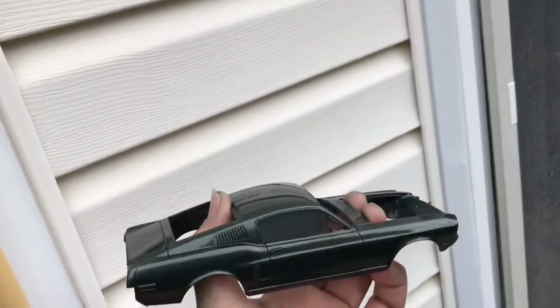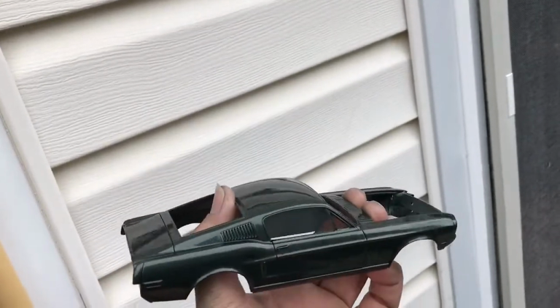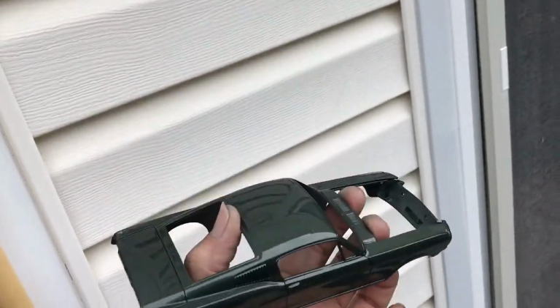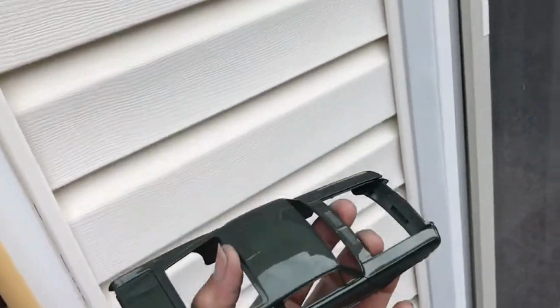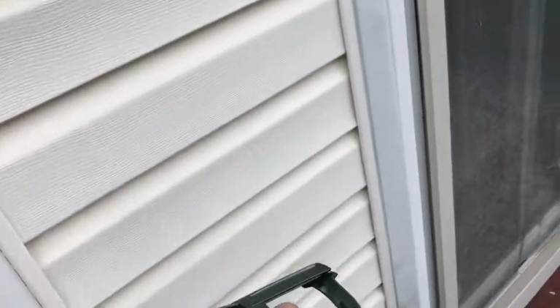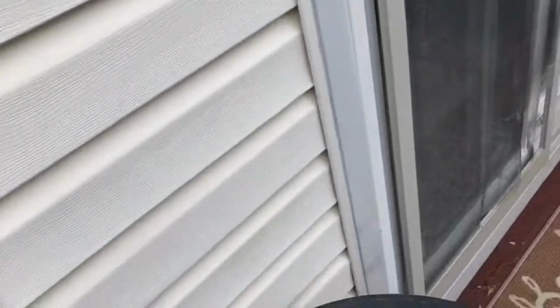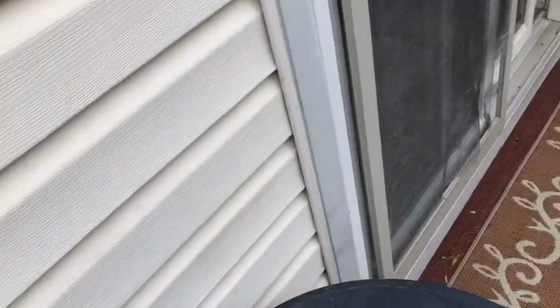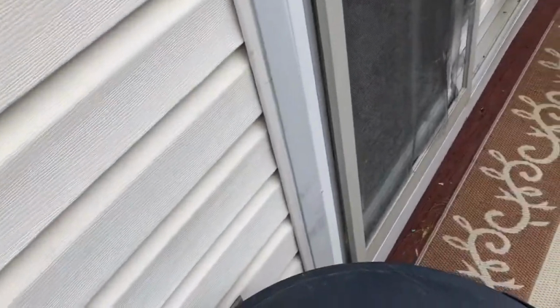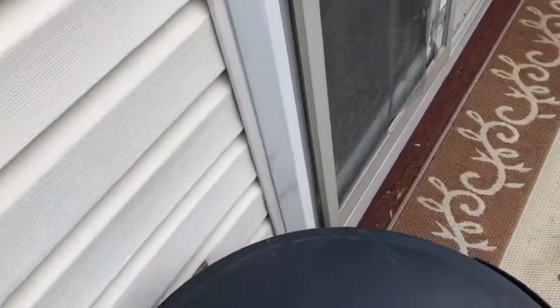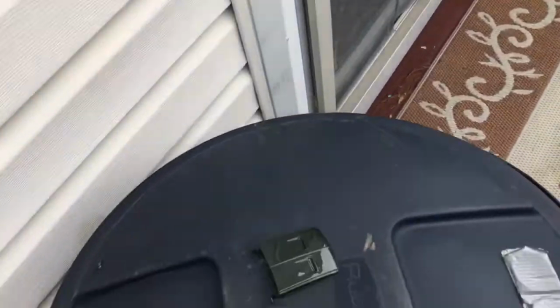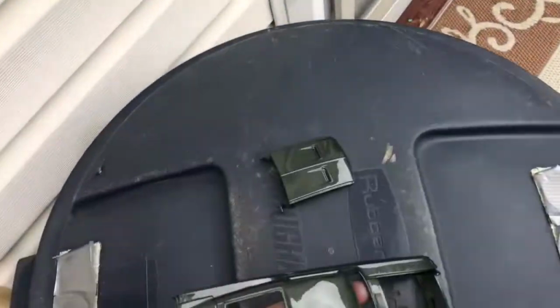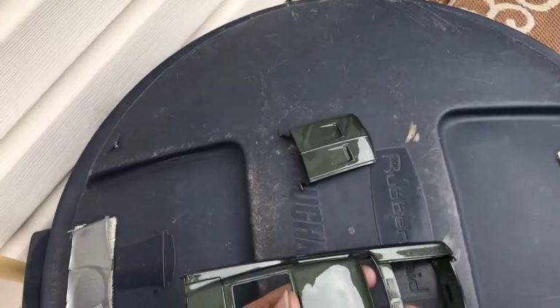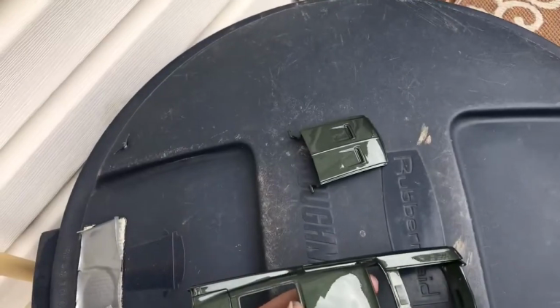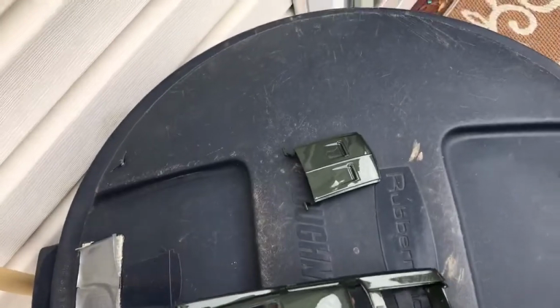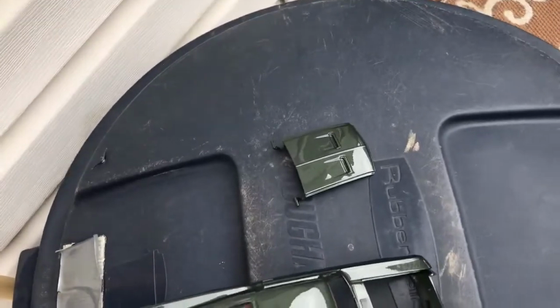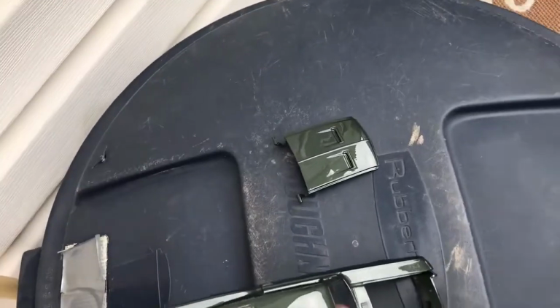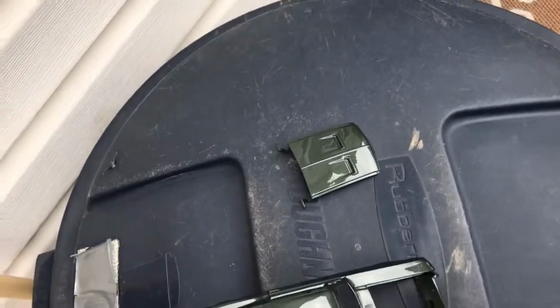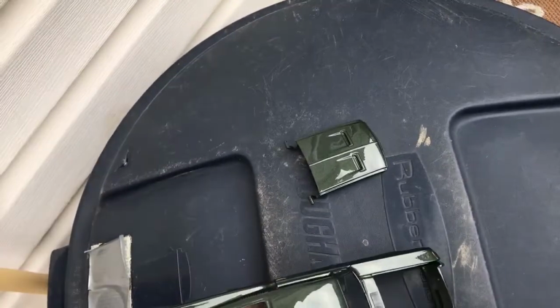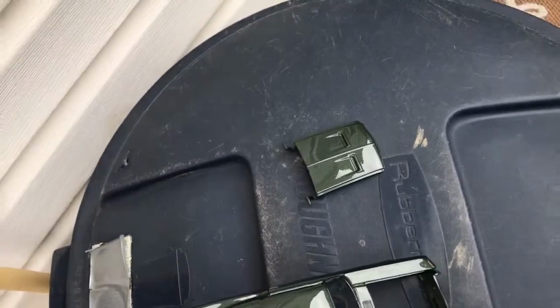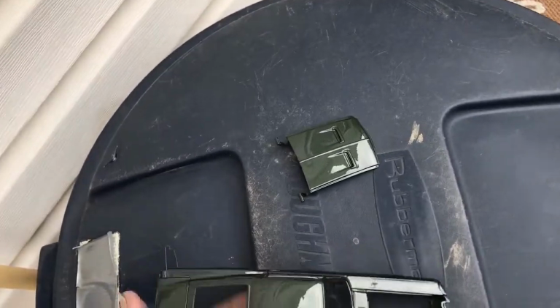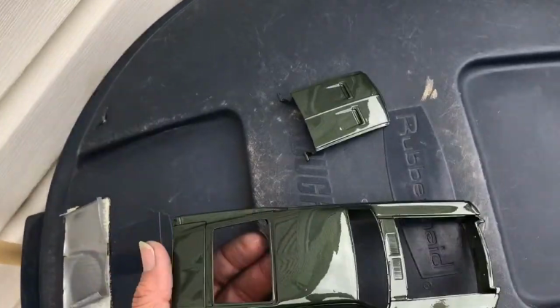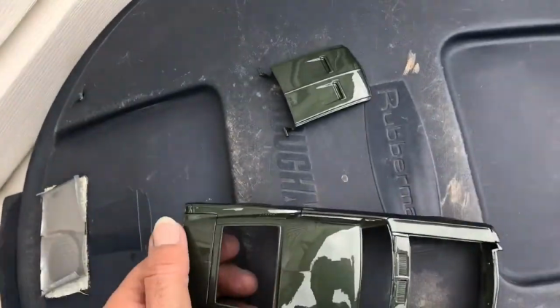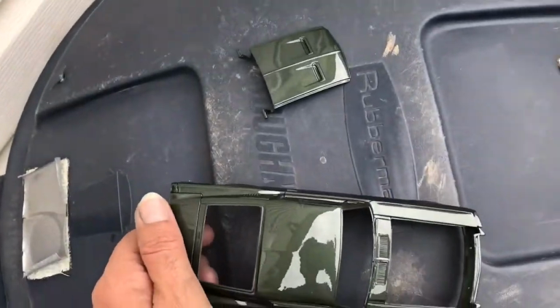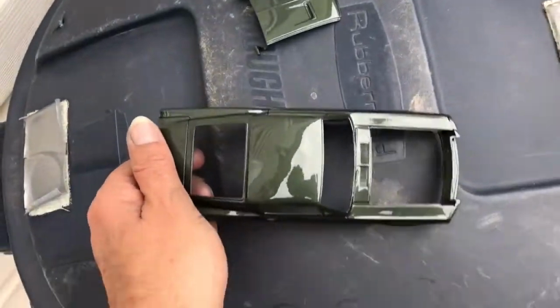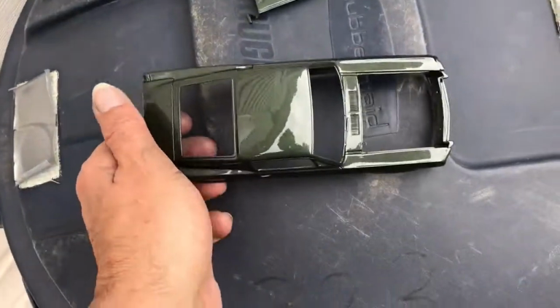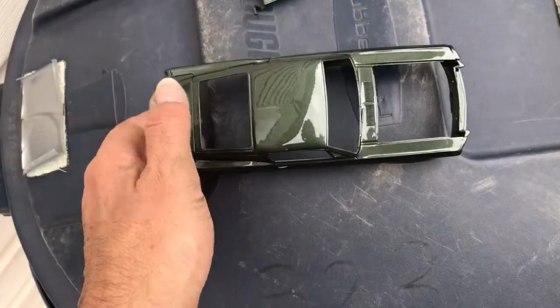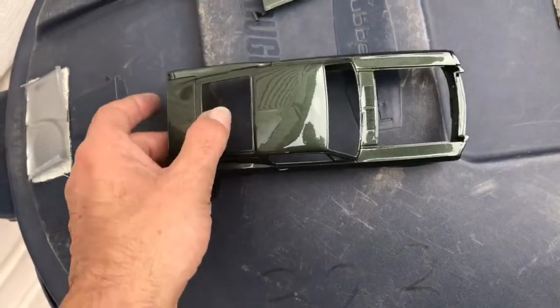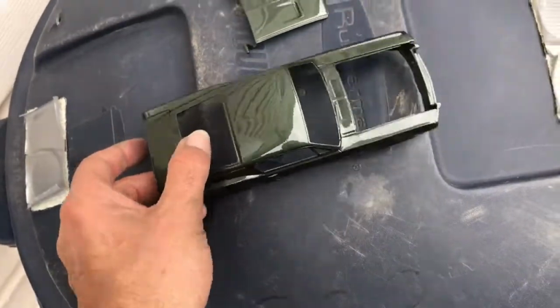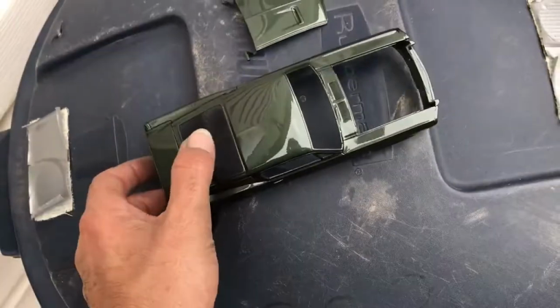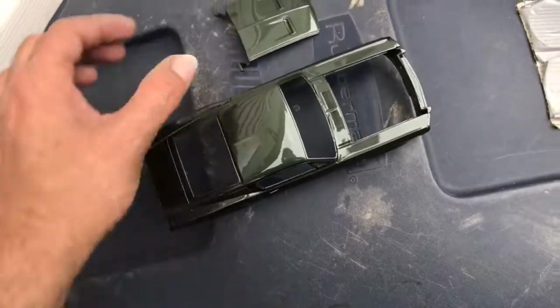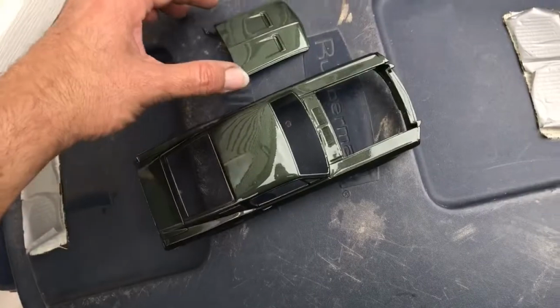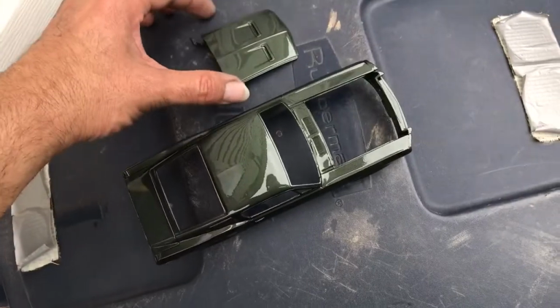Y como ven, se ve super chévere. Nada, poquito a poco. Hay que ponerlo a secarse un buen ratito.